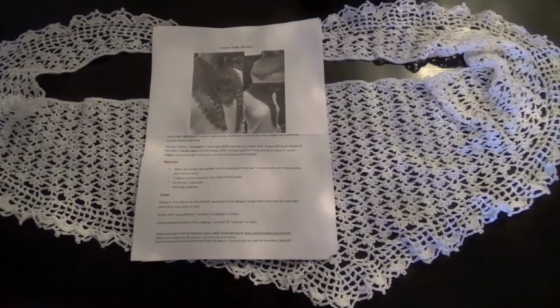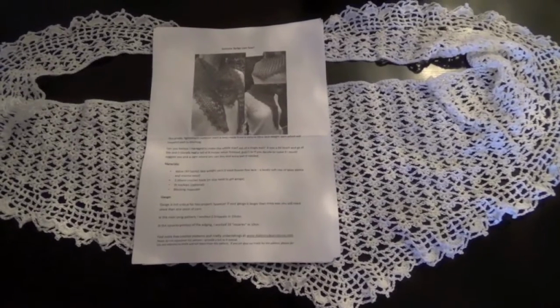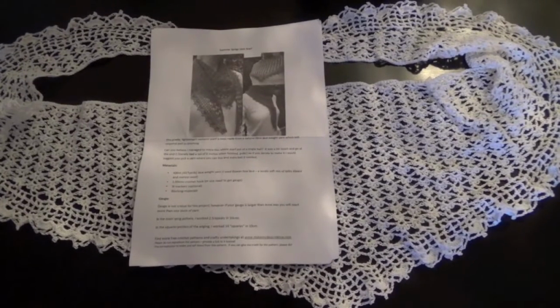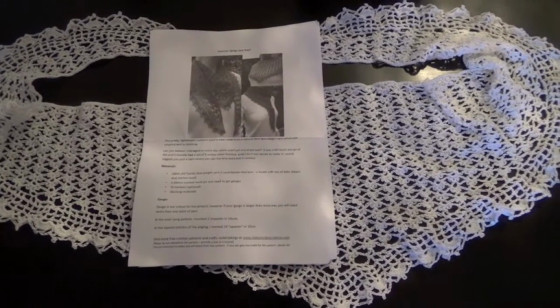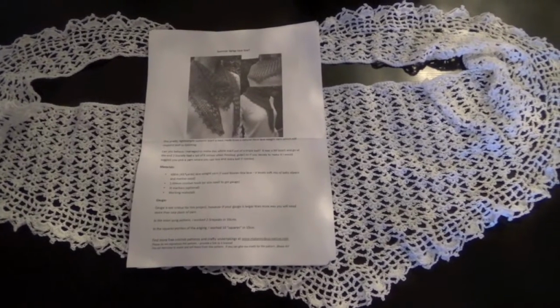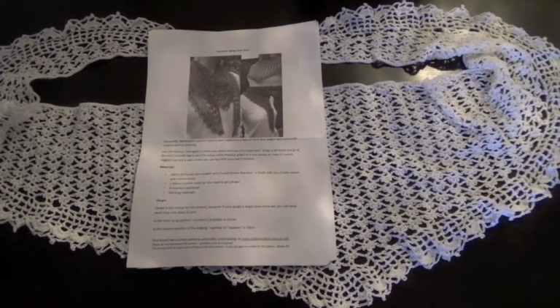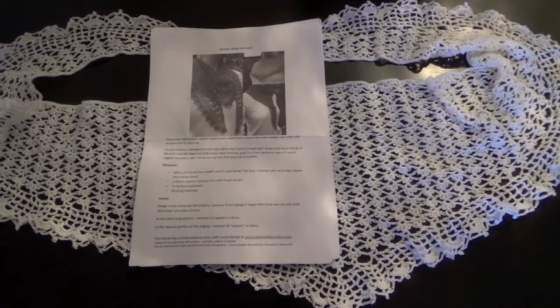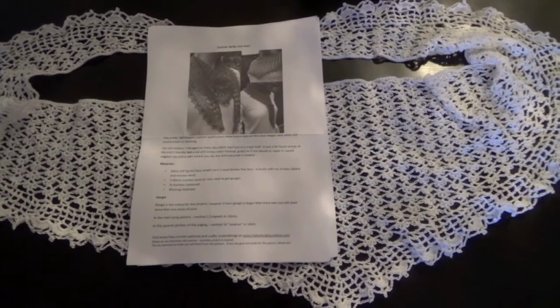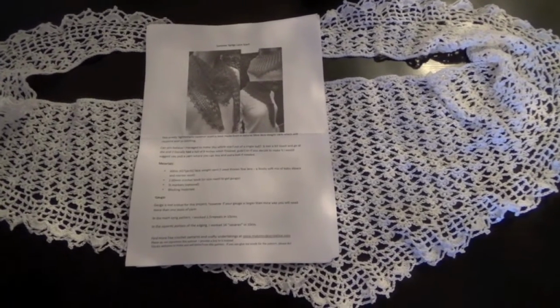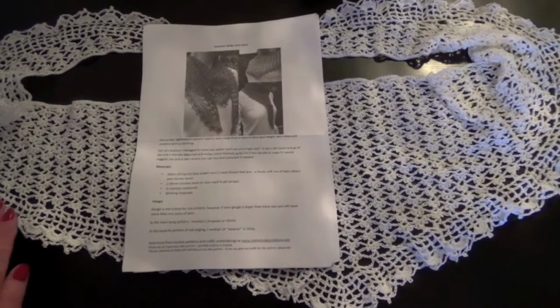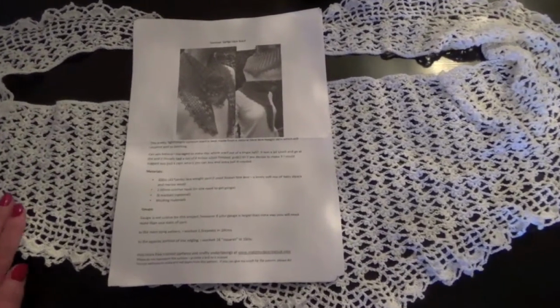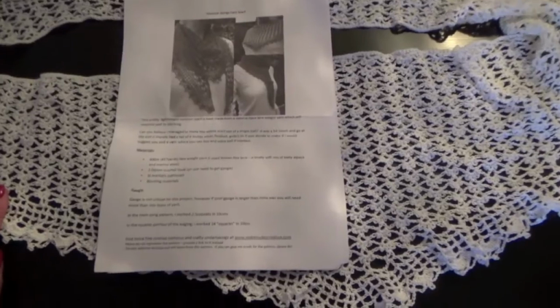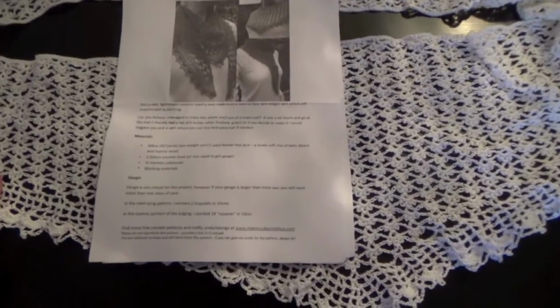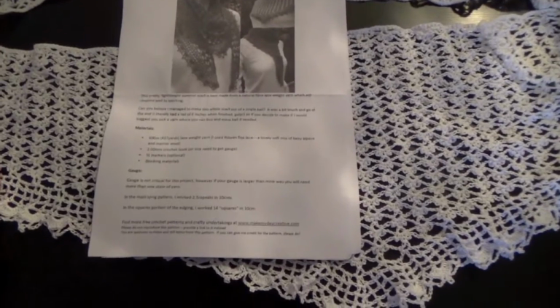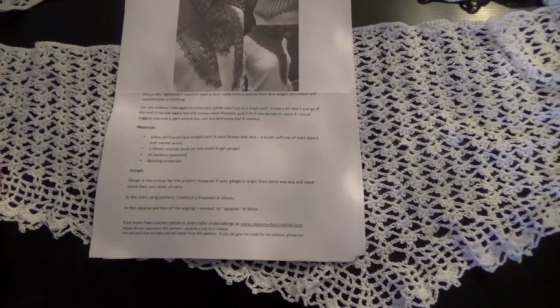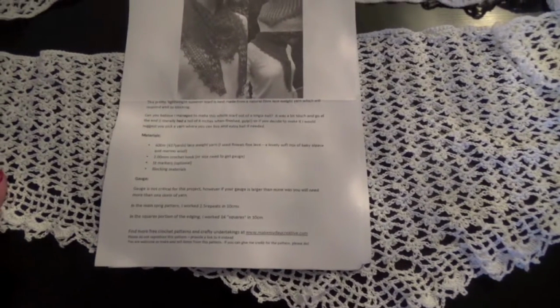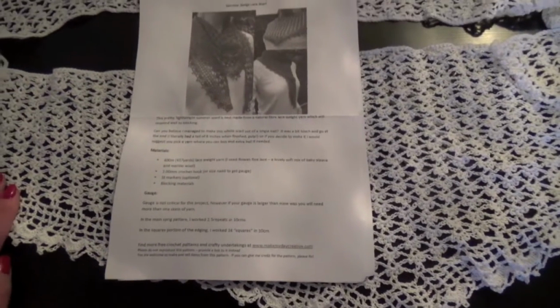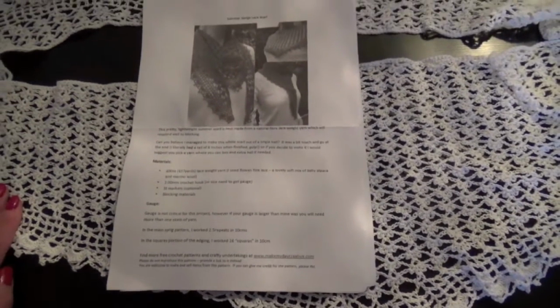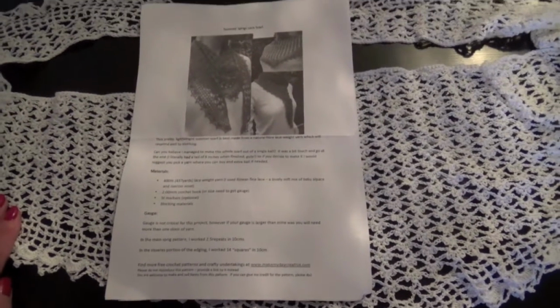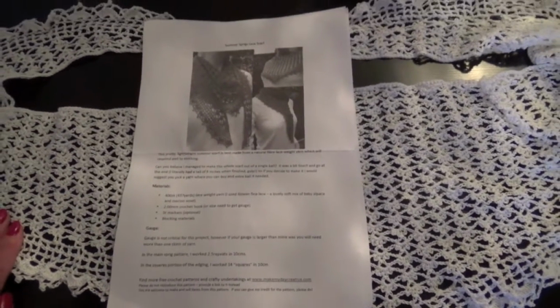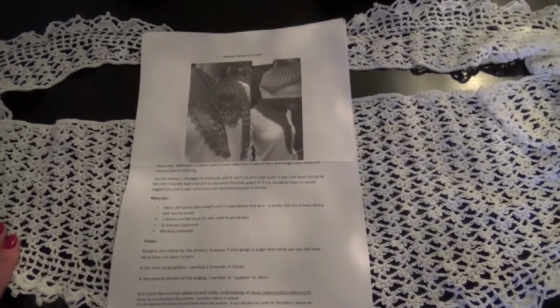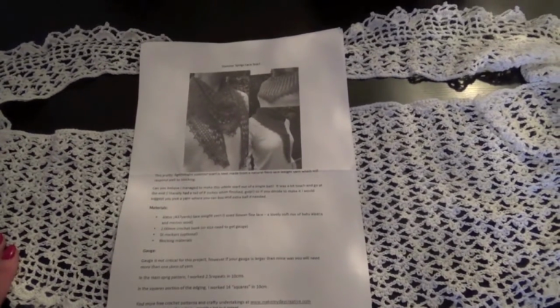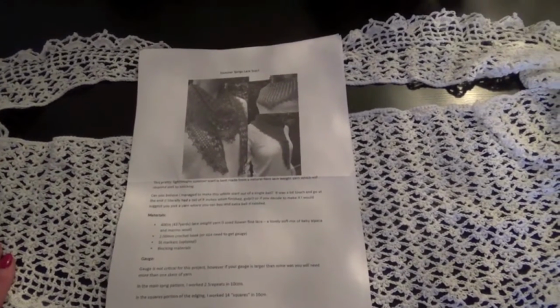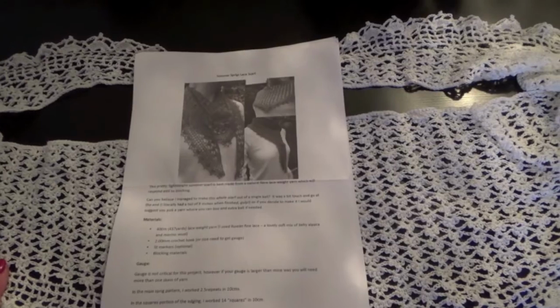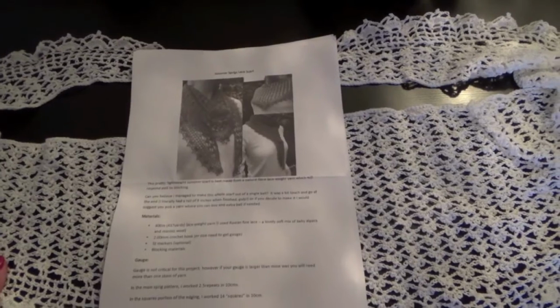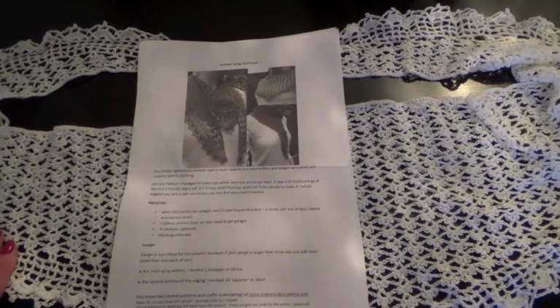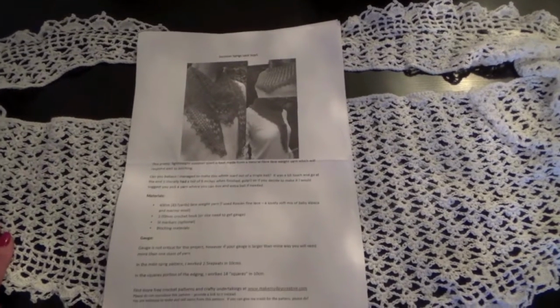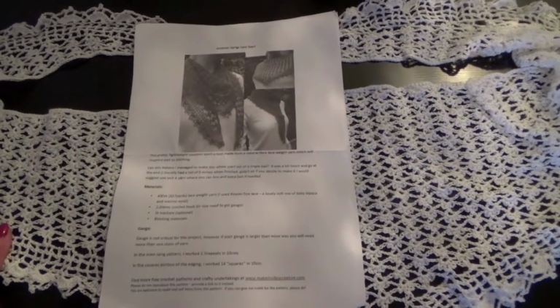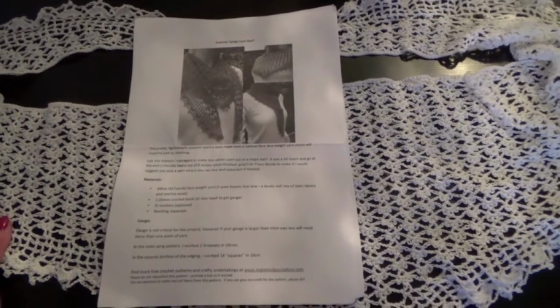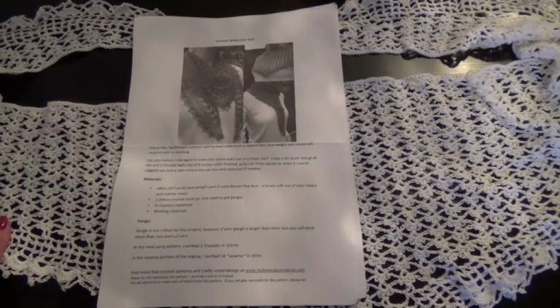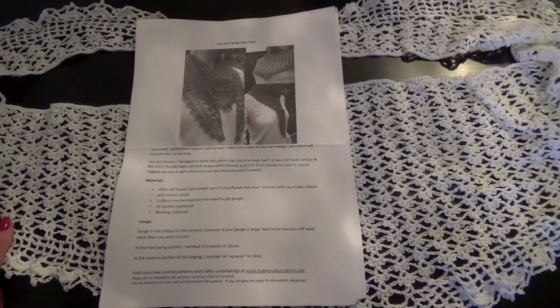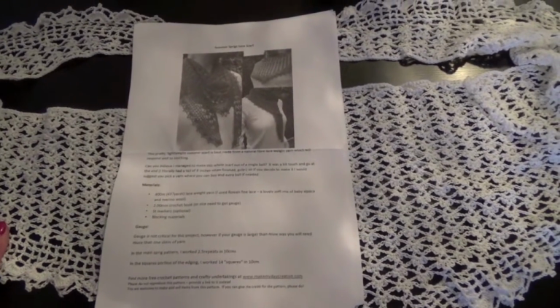This is just a quick review of a pattern I did recently. It's by MakeMyDayCreatives.com and it's for a lace scarf. The pattern is available online and it's free of charge.